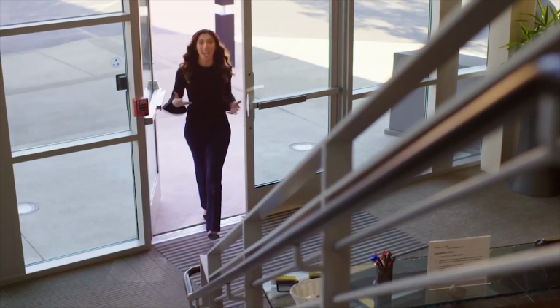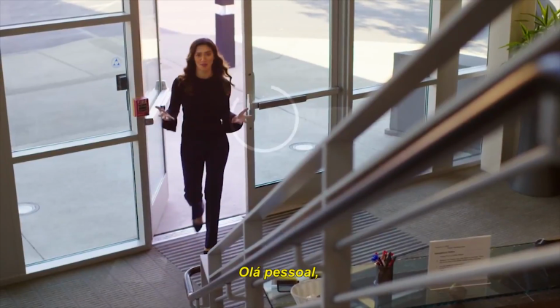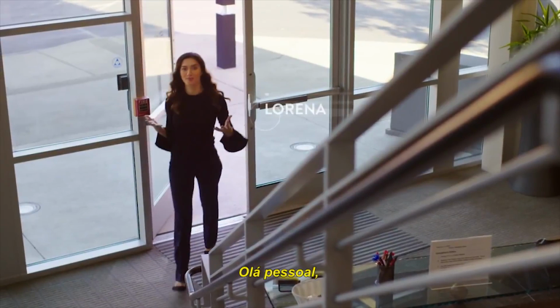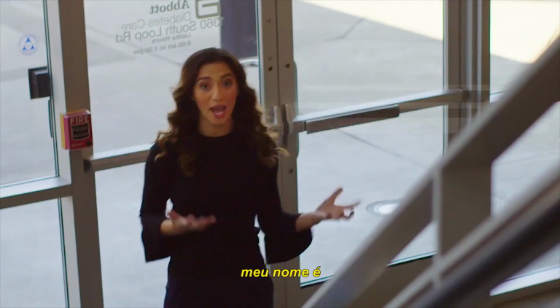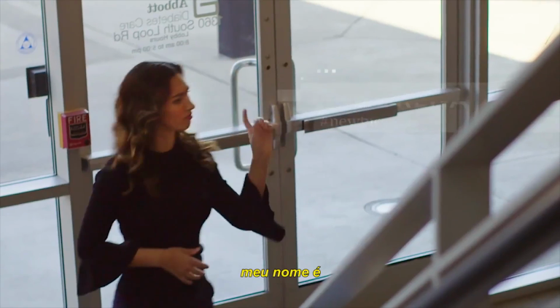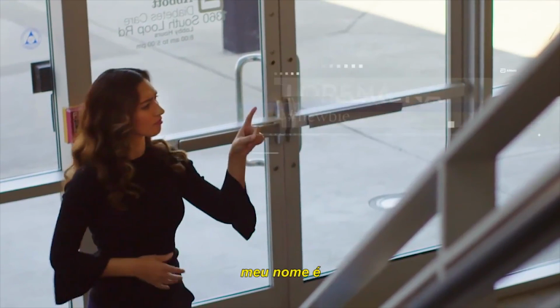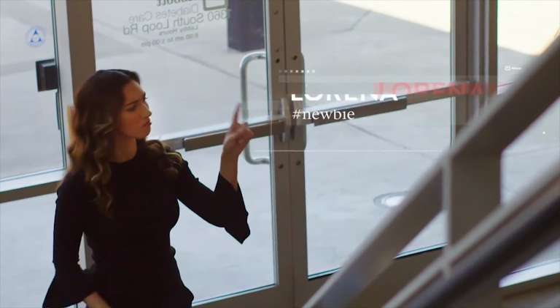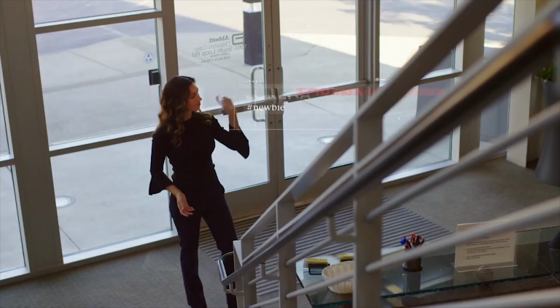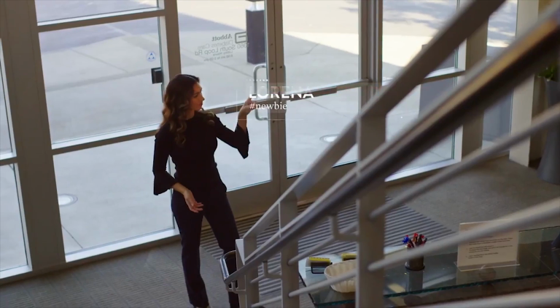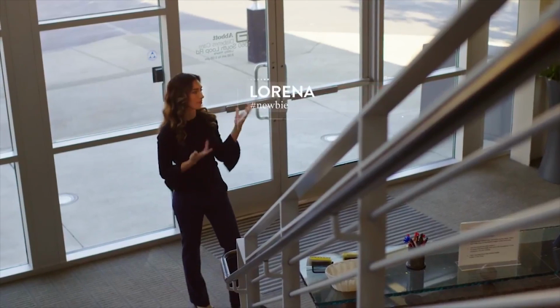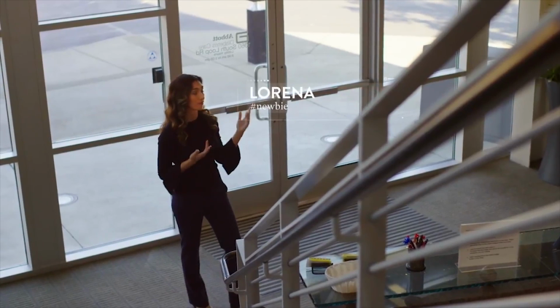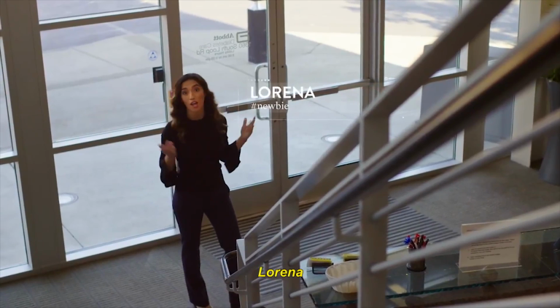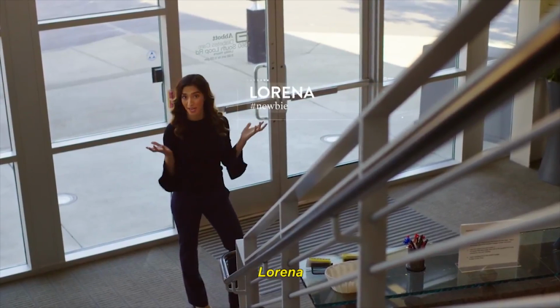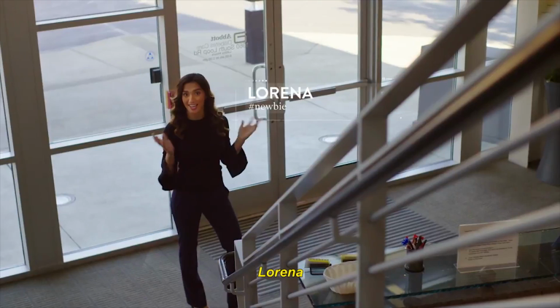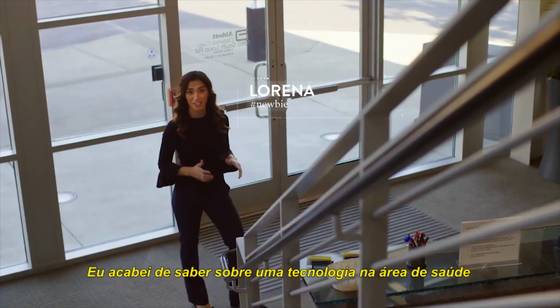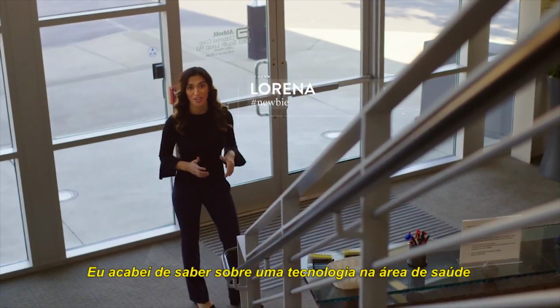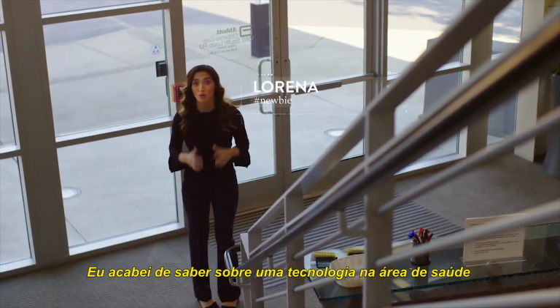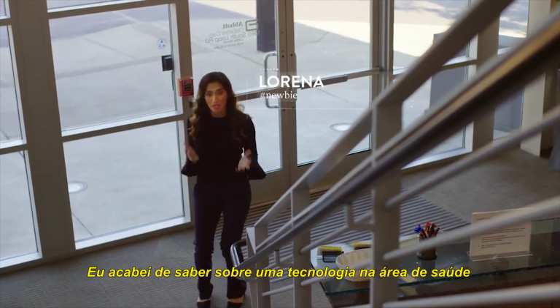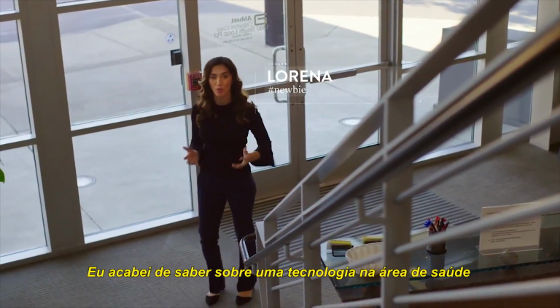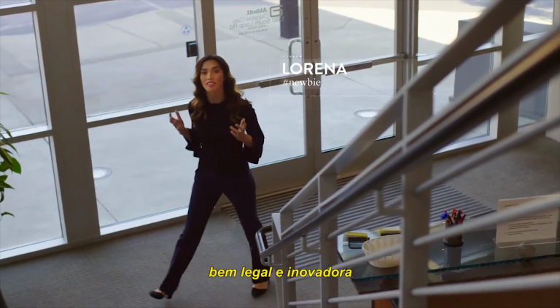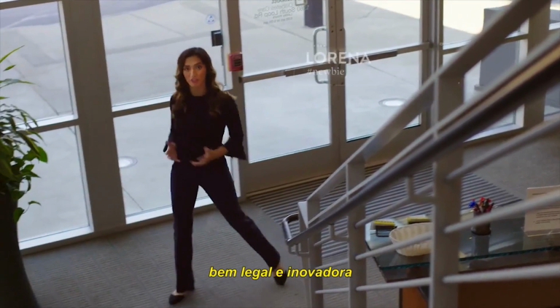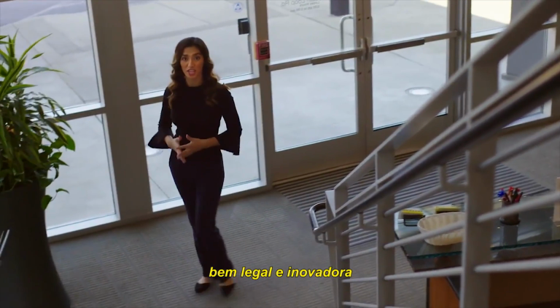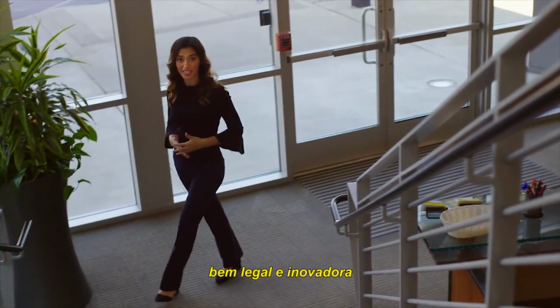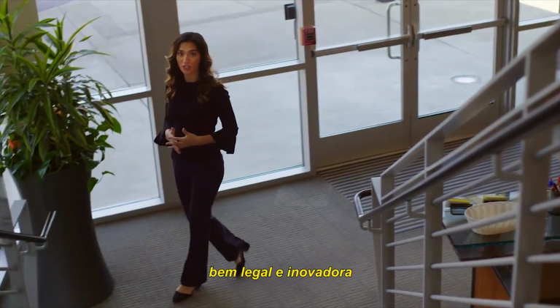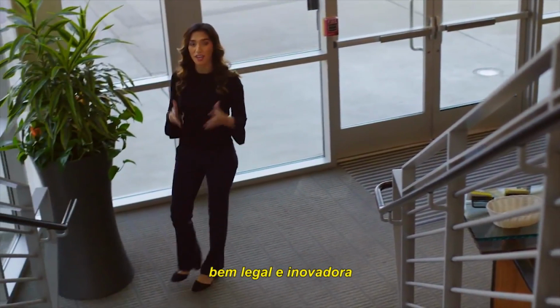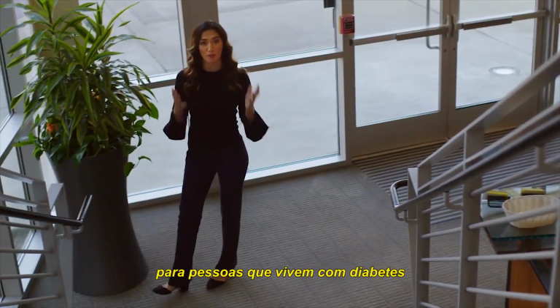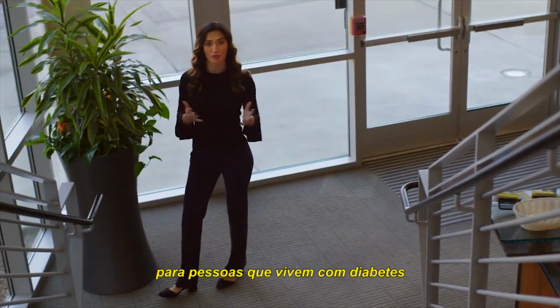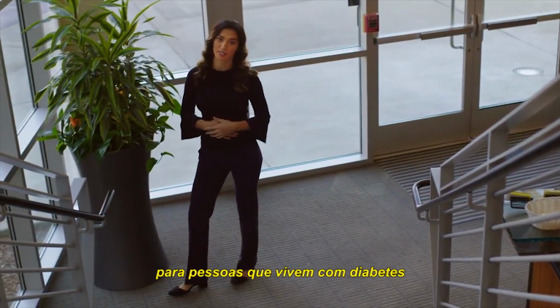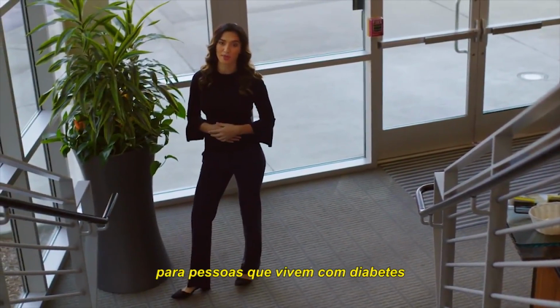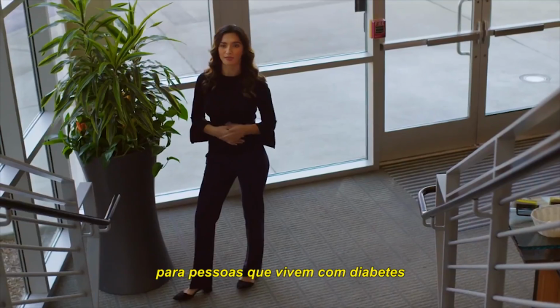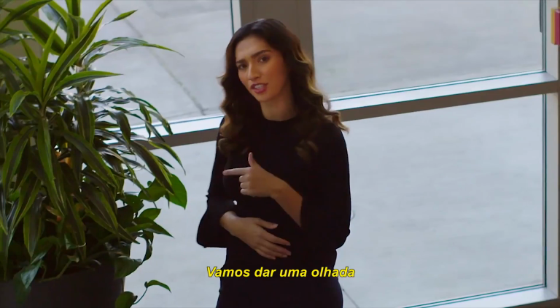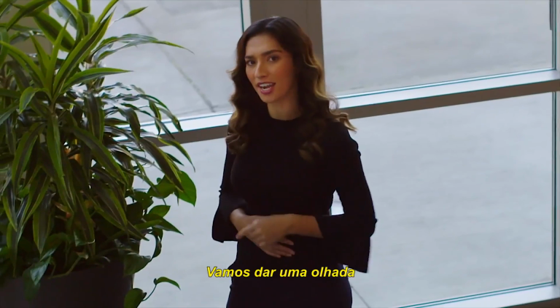Hey everyone, I'm Lorena and I just heard about a really cool life-changing health technology for people living with diabetes. Let's check it out!